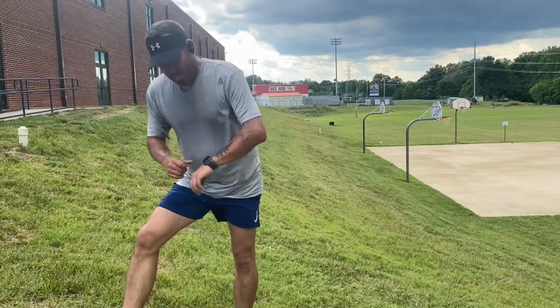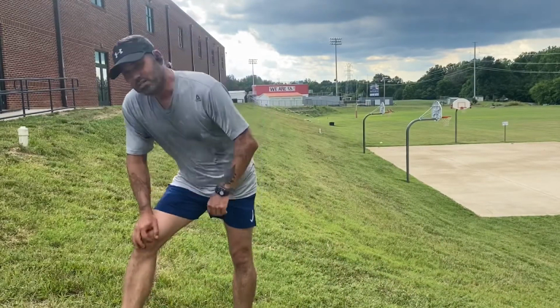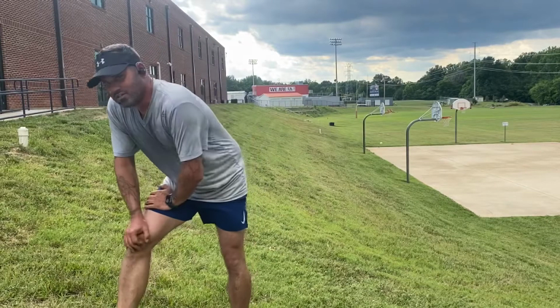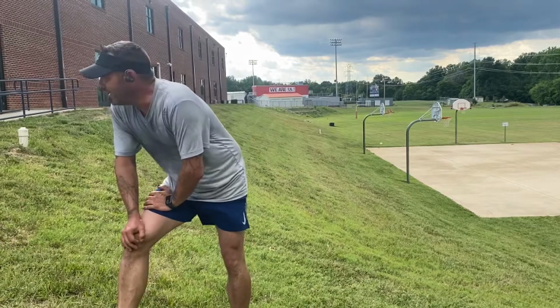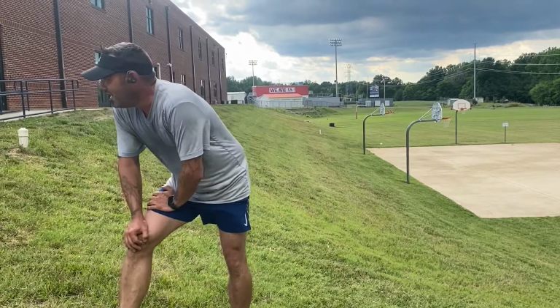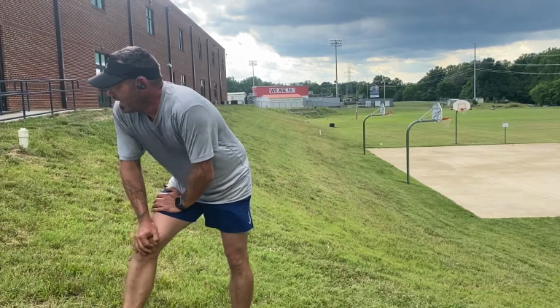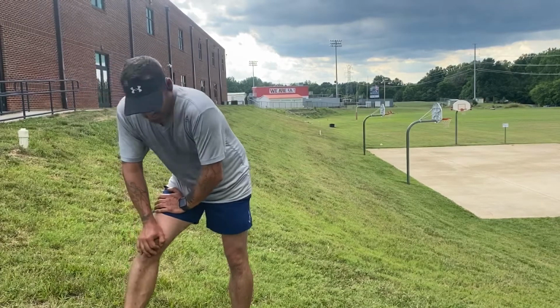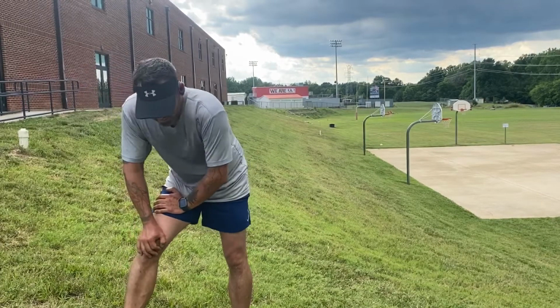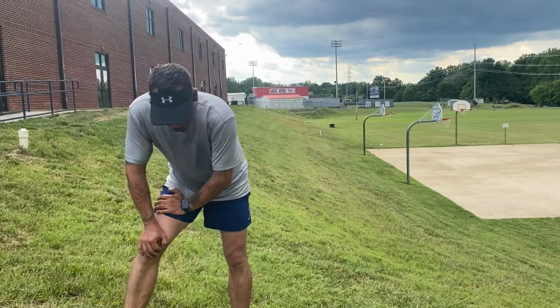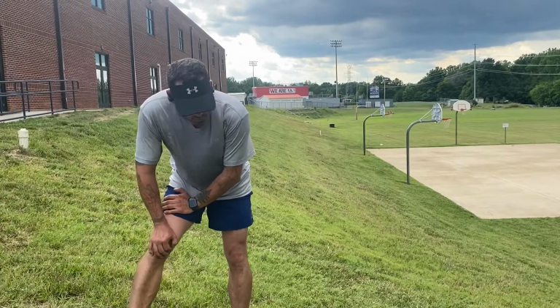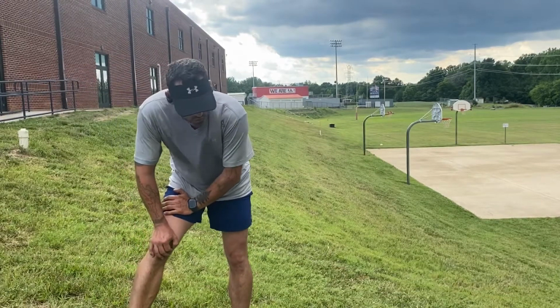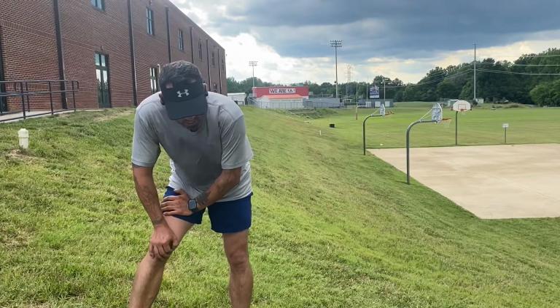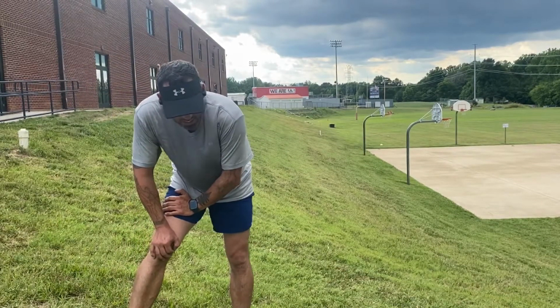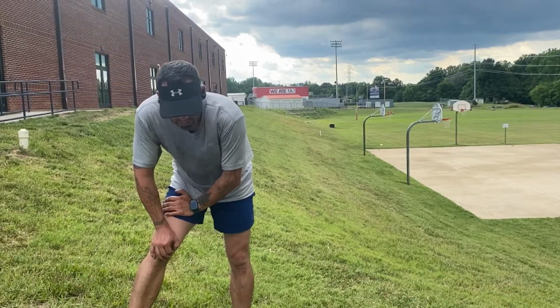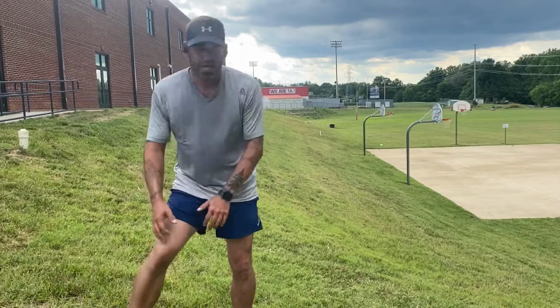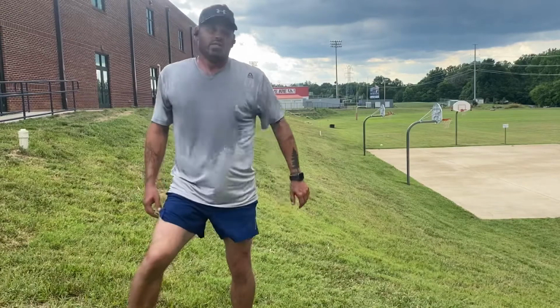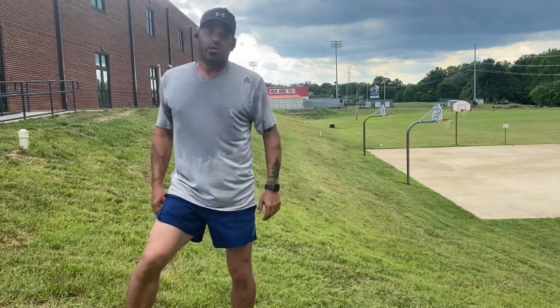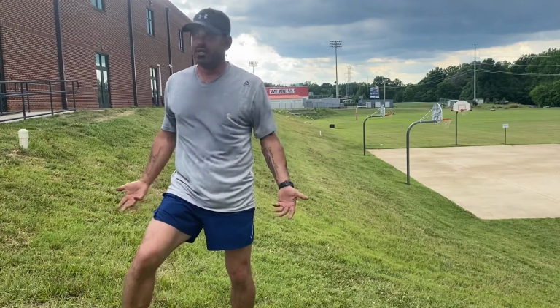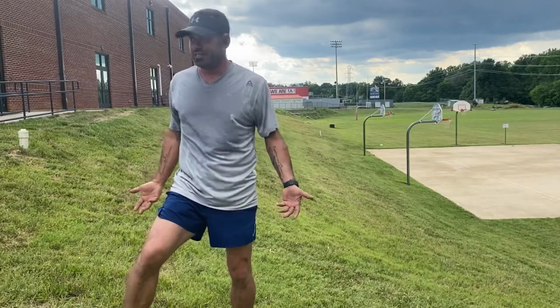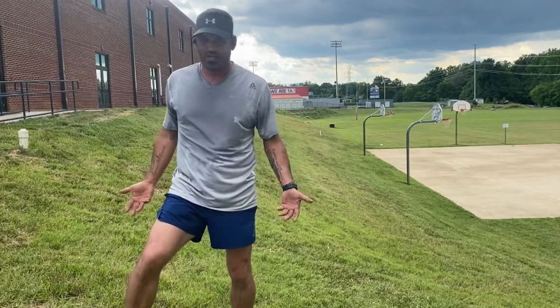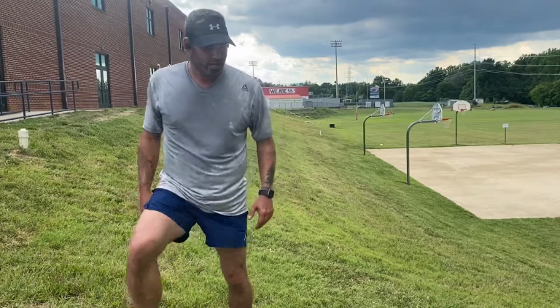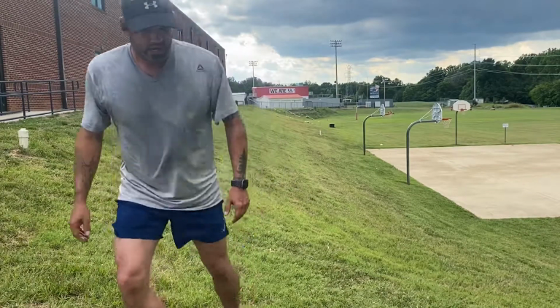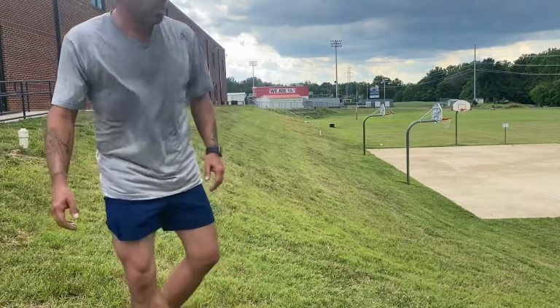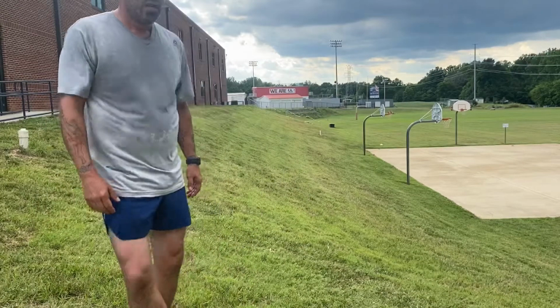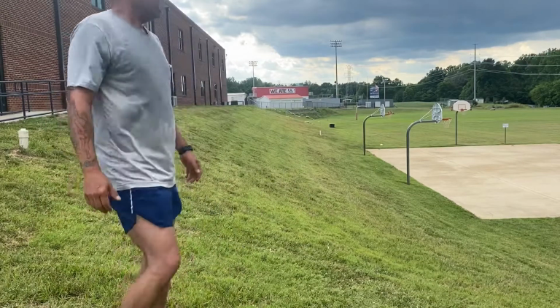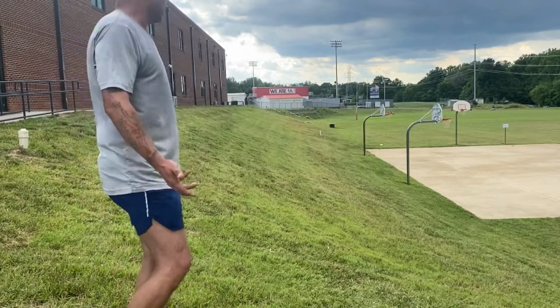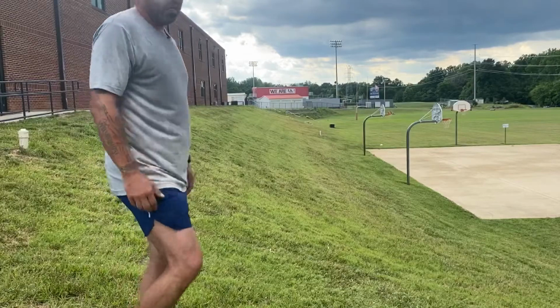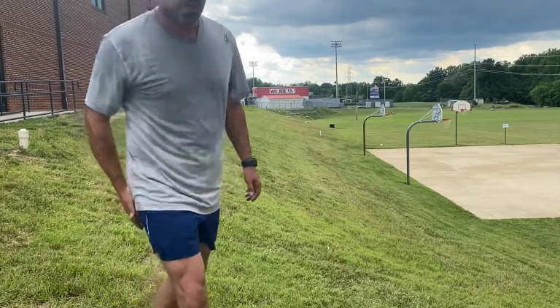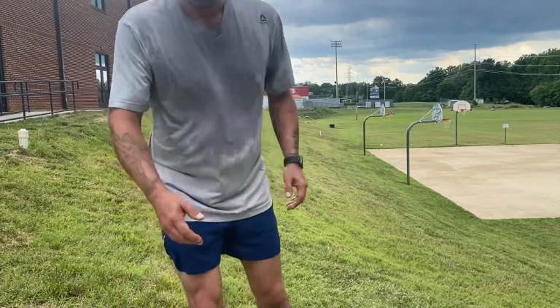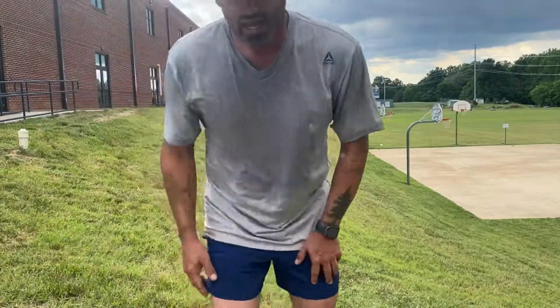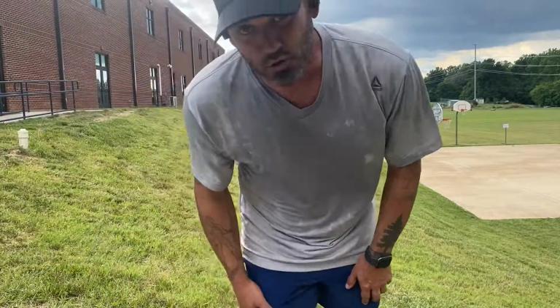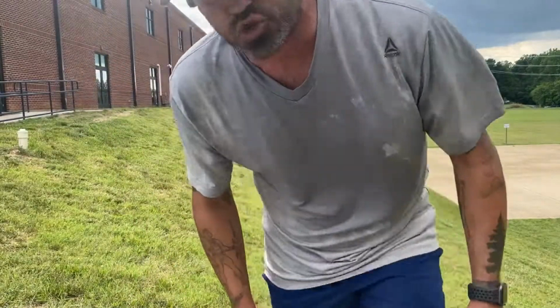That was a little slow. There you go, you get the gist of it. Do that for 30 minutes and you'll get real strong.